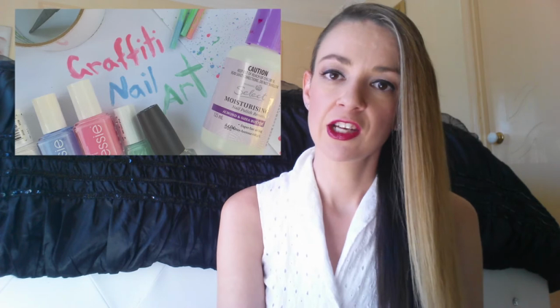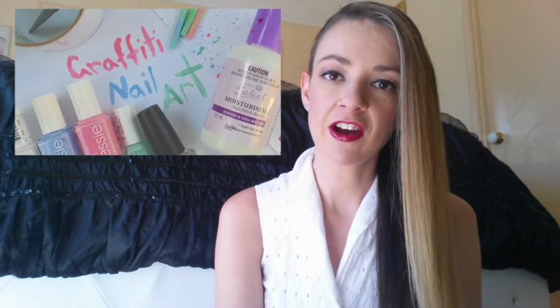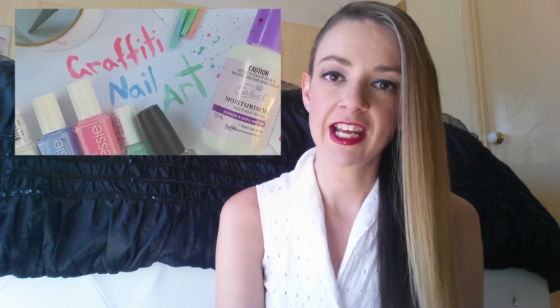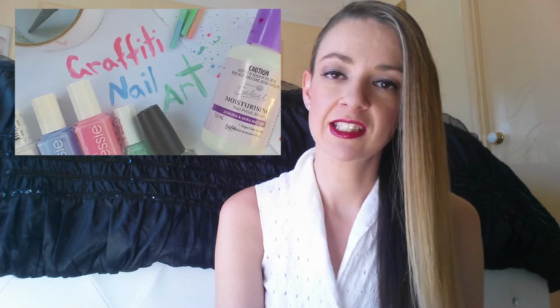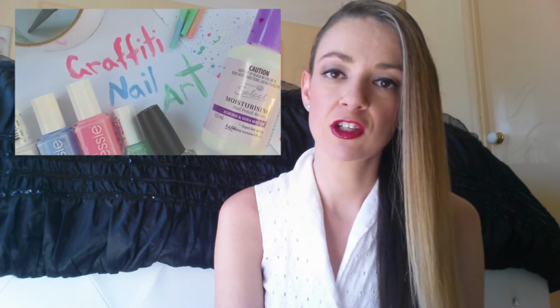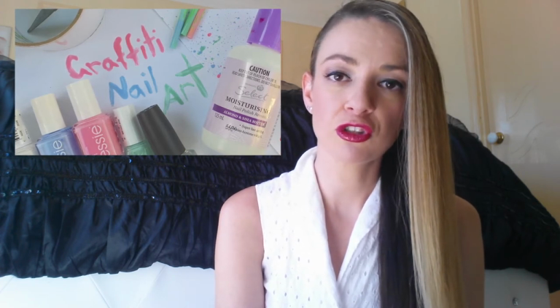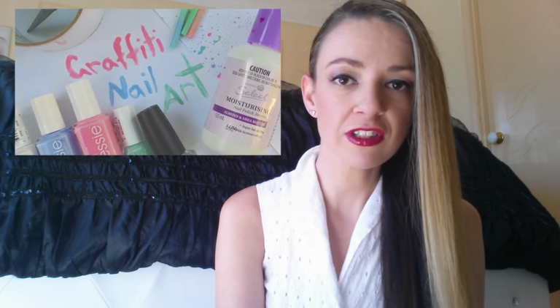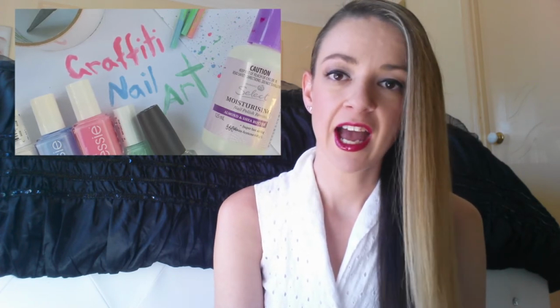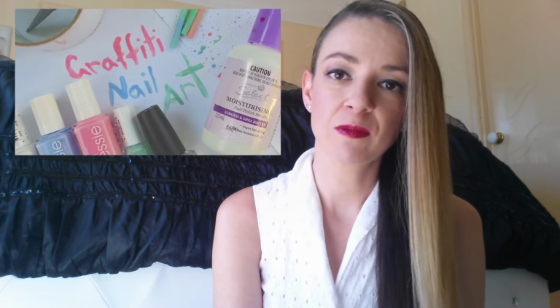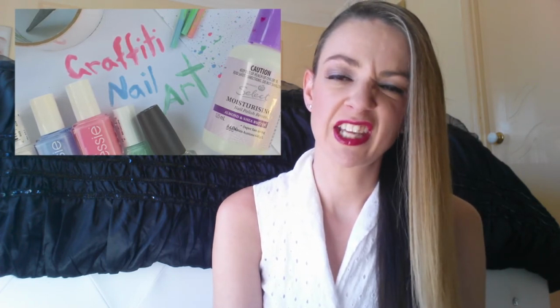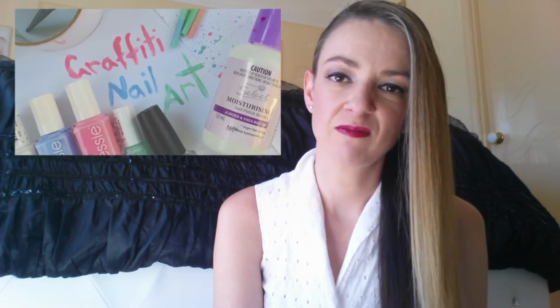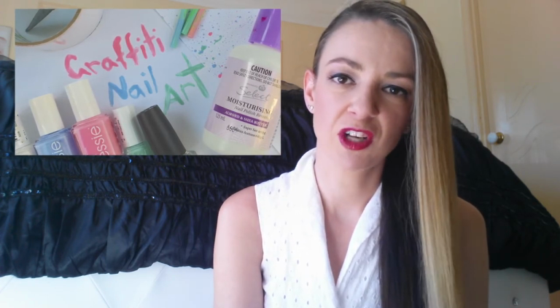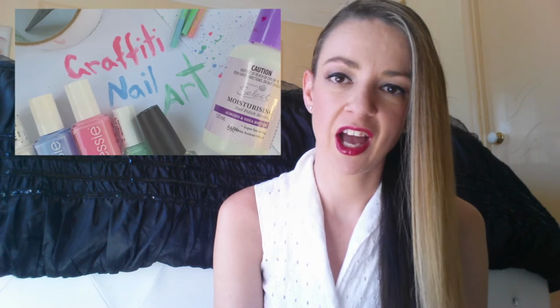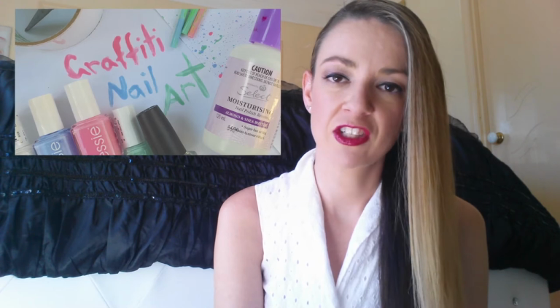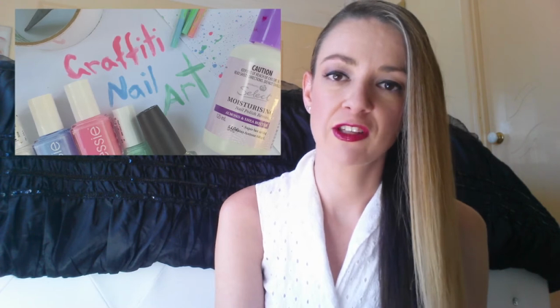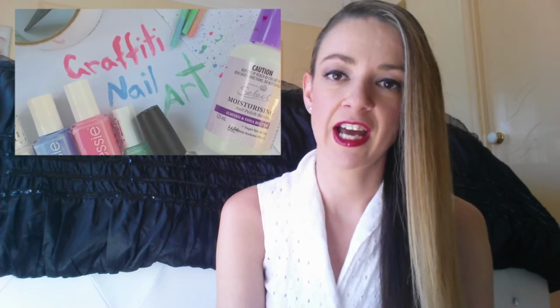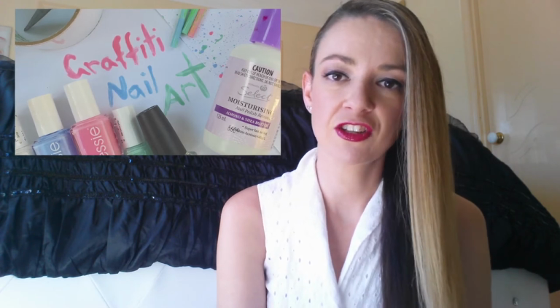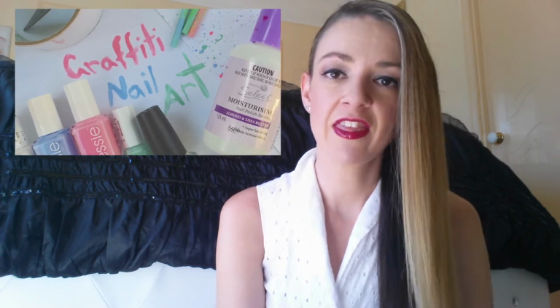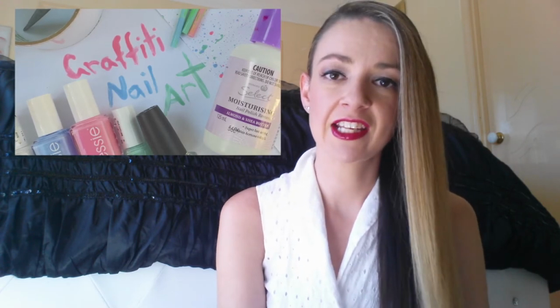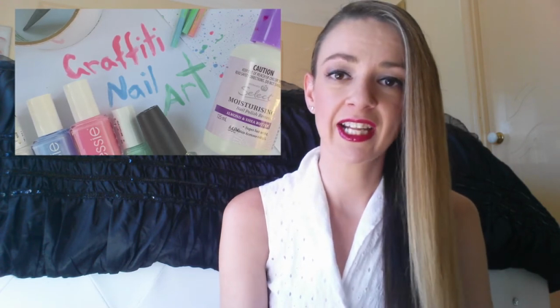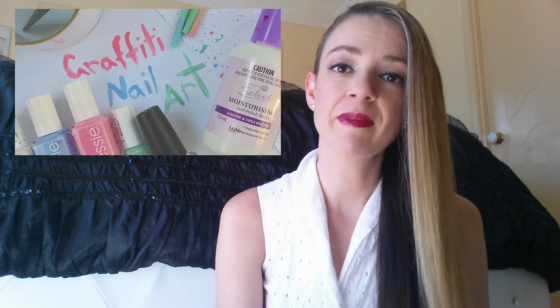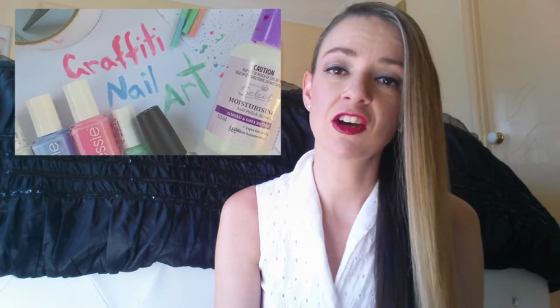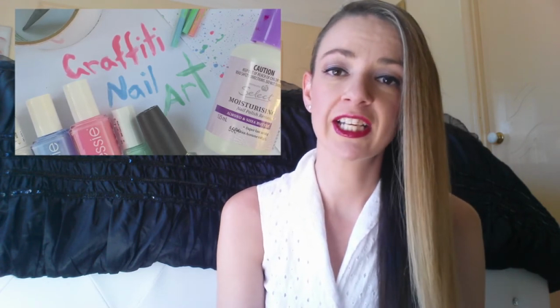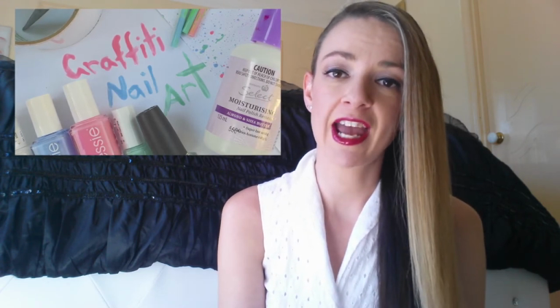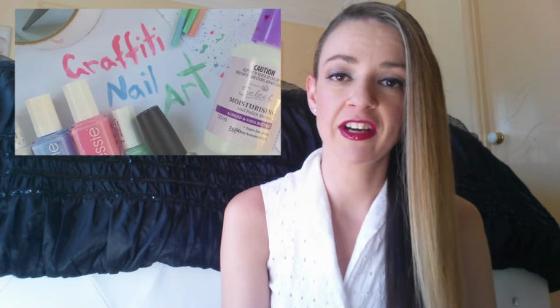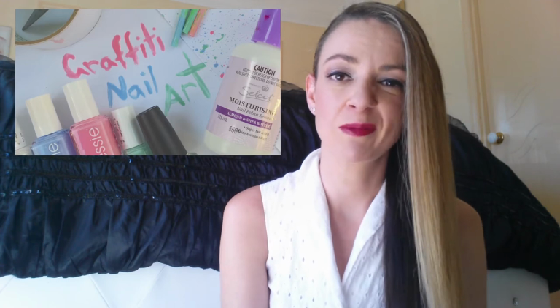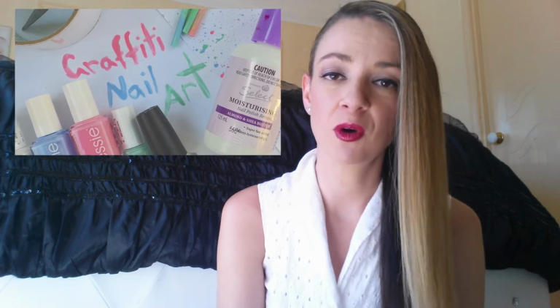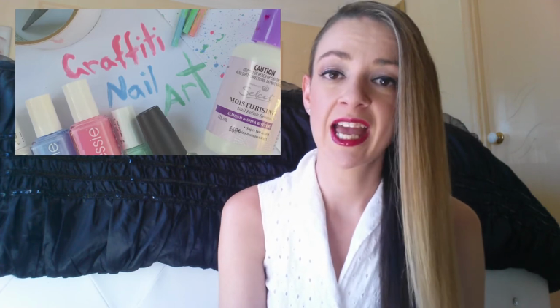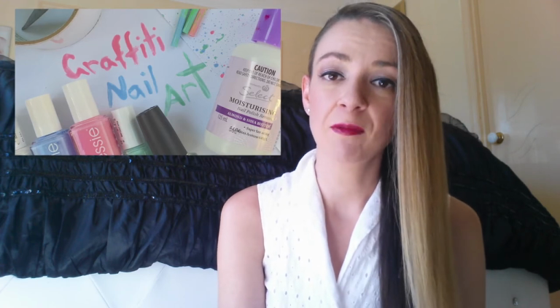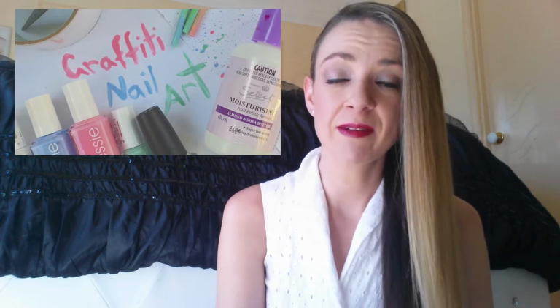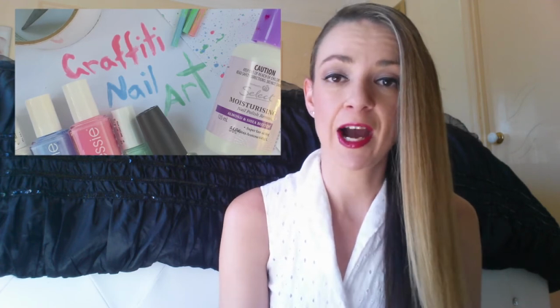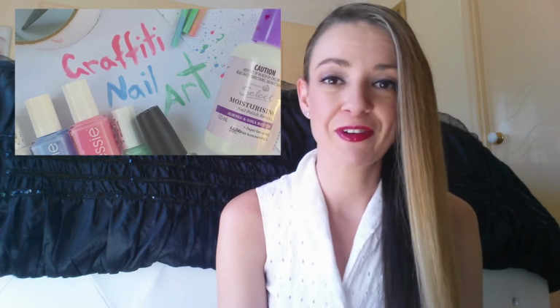You're also going to need some short straws — you can use any type you like. I've just used one straw and cut it into three. And then at the end it's going to get a little bit messy, so to clean up the nails you're going to need some cotton balls, cotton tips, and nail polish remover.